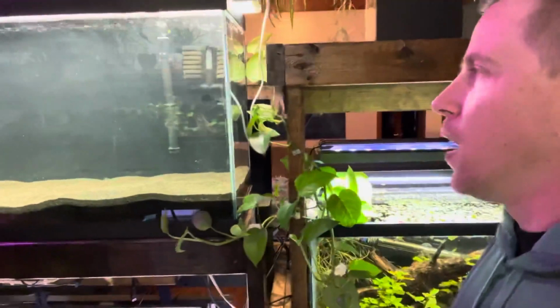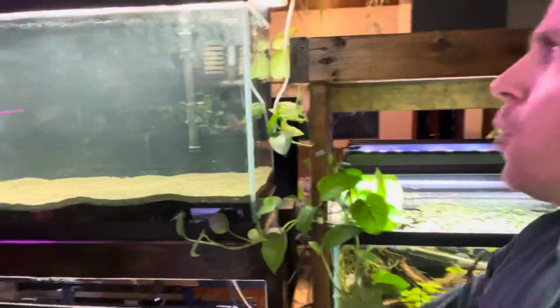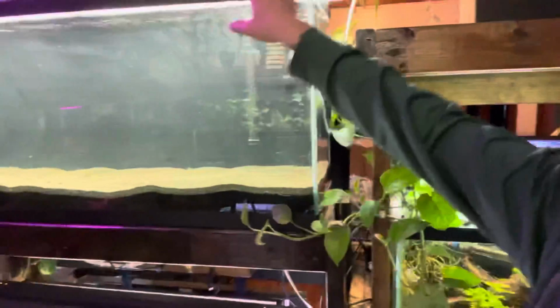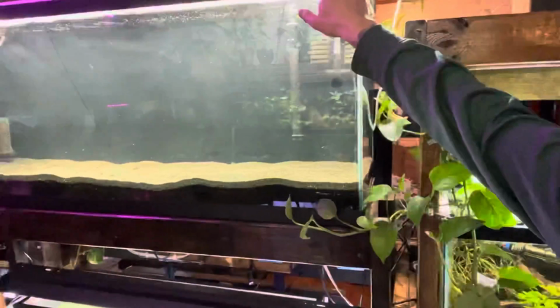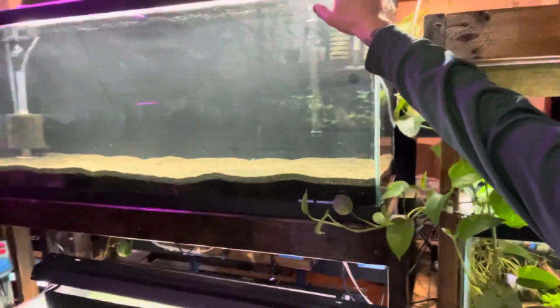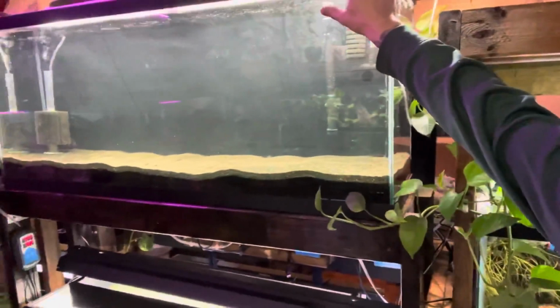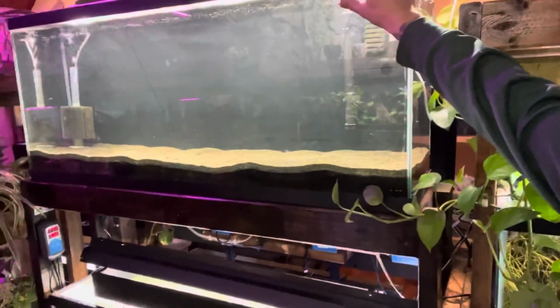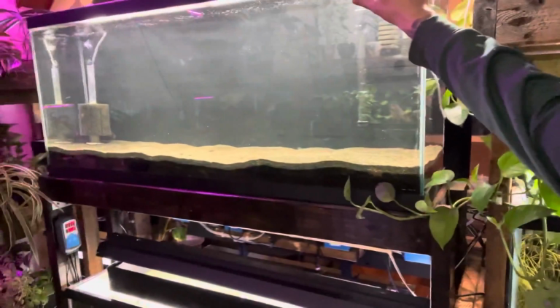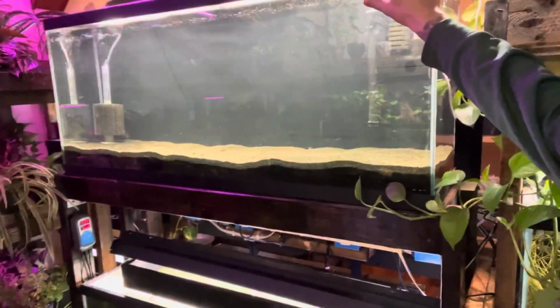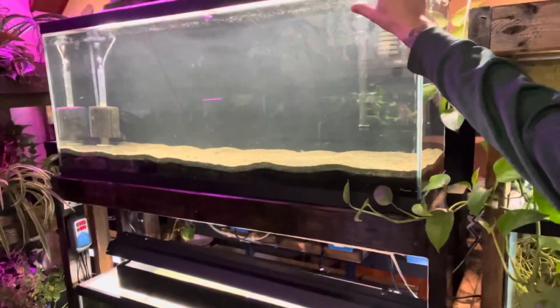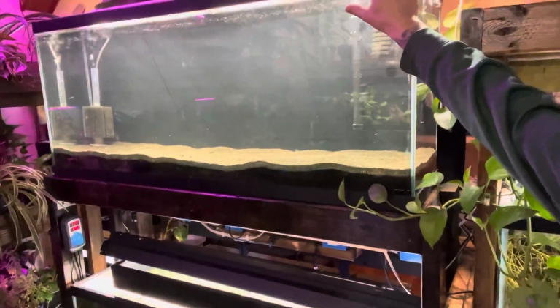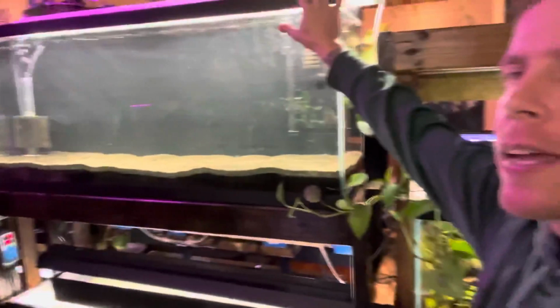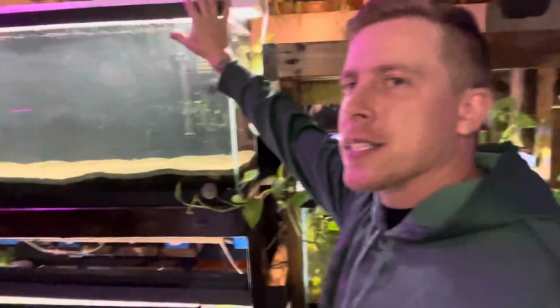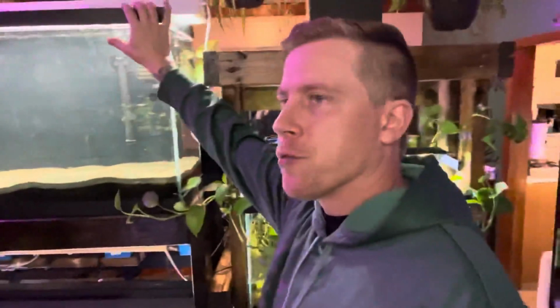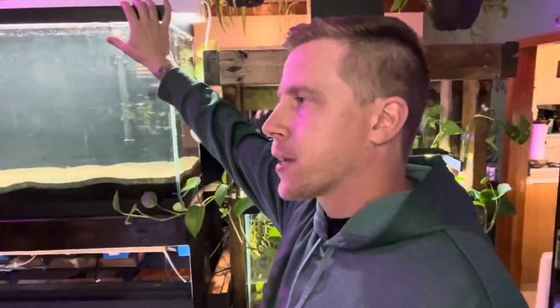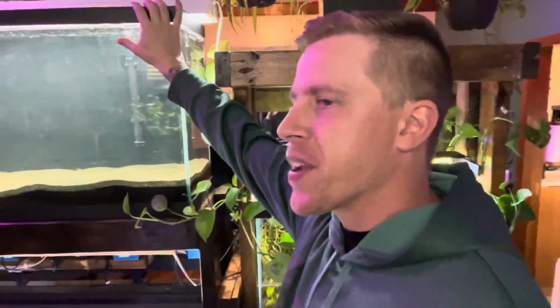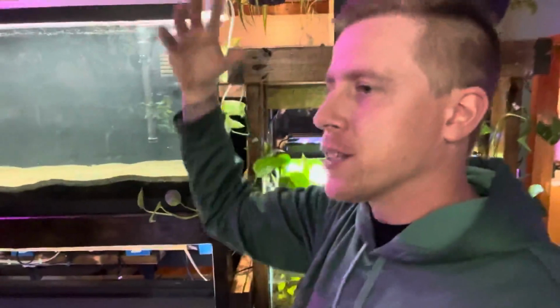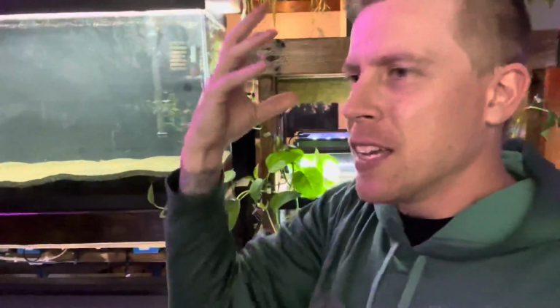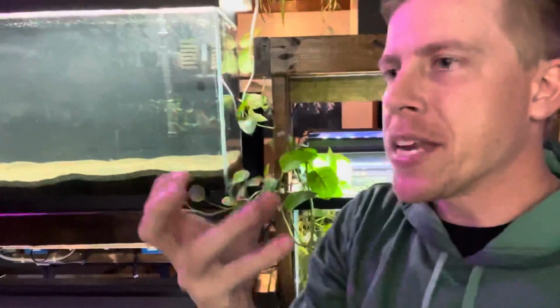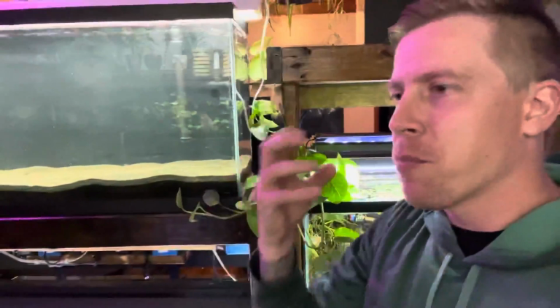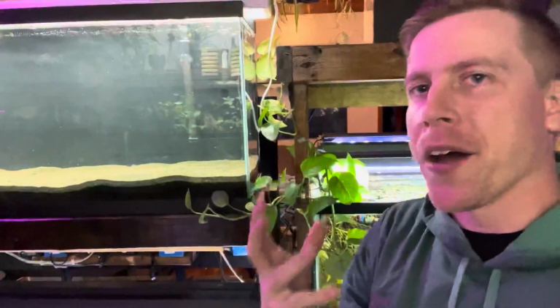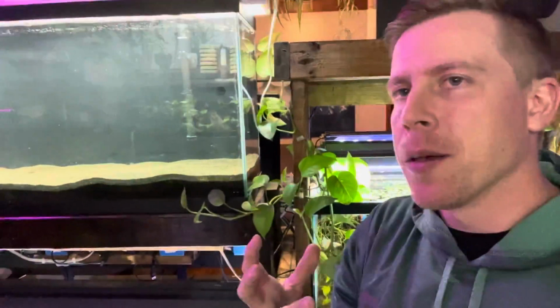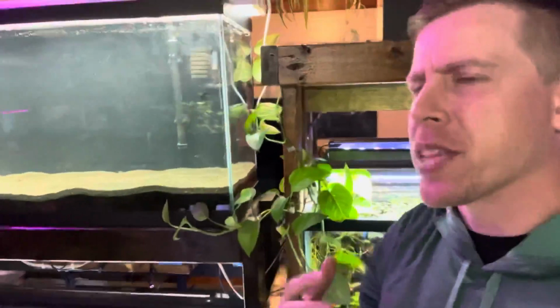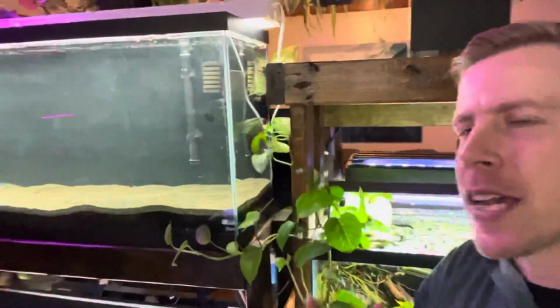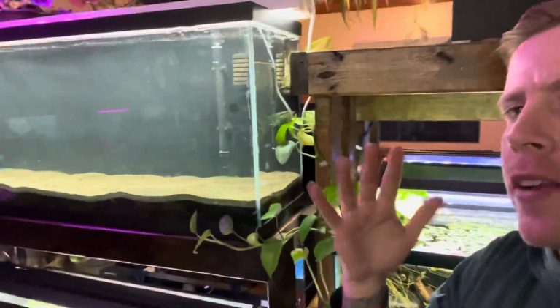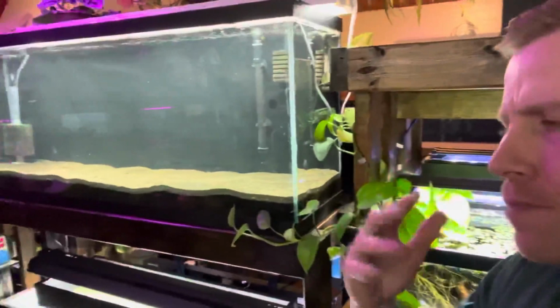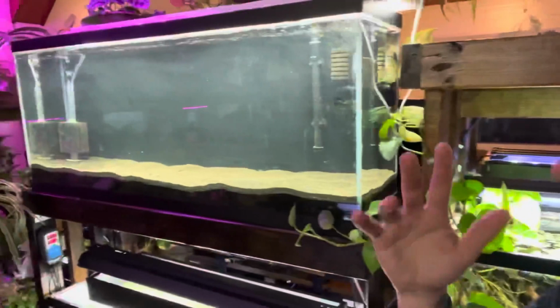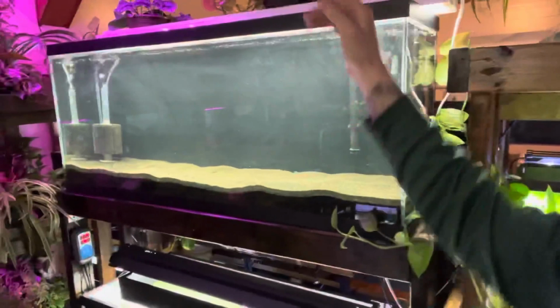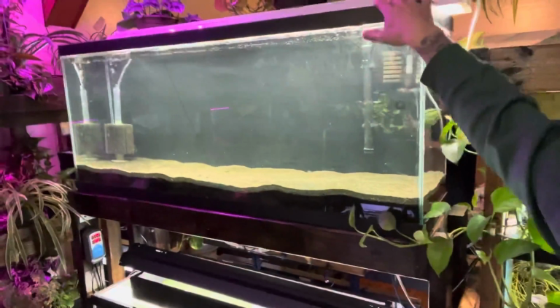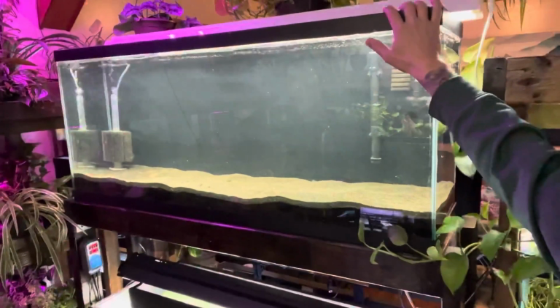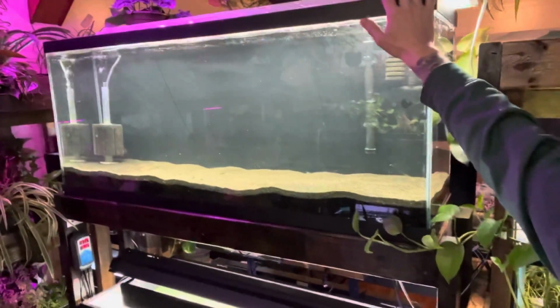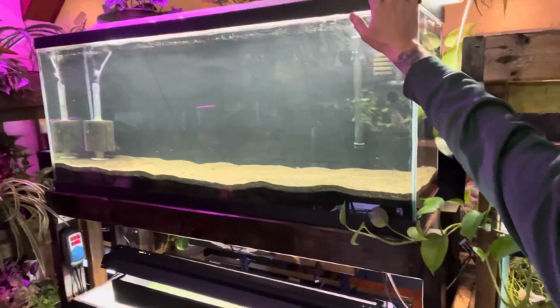We don't know what we're going to put in here yet. We were looking at getting some bucktooth tetras, which are a really interesting tetra fish — they're like a carnivorous mini piranha. But the person bringing them over is kind of on the fritz.